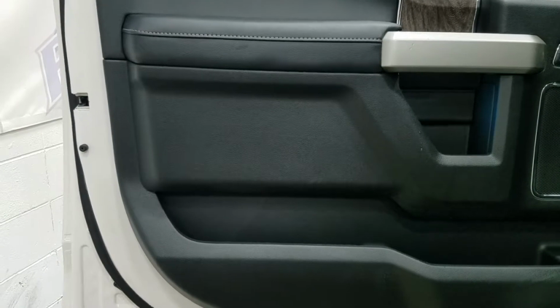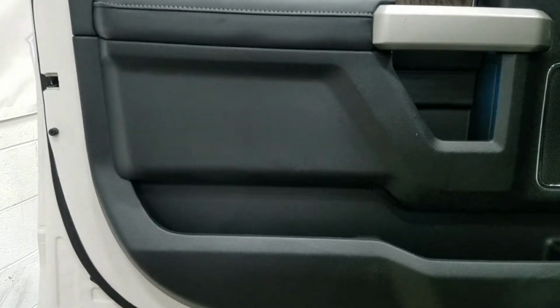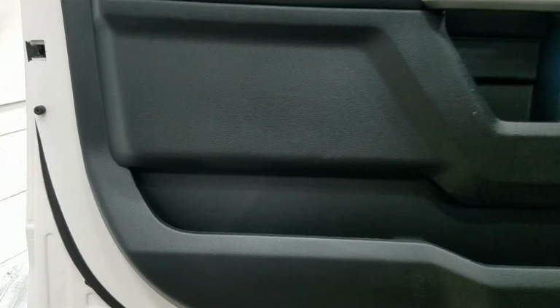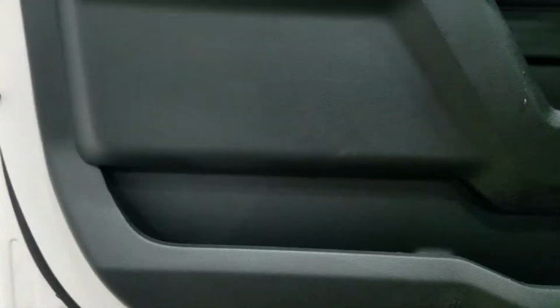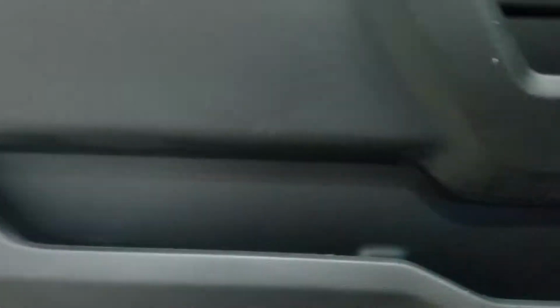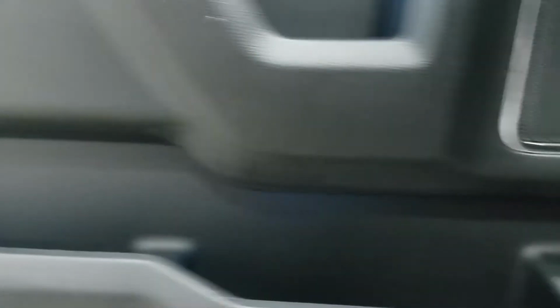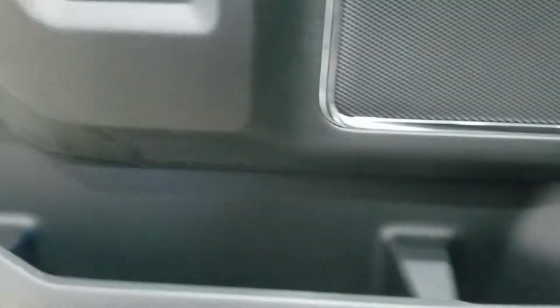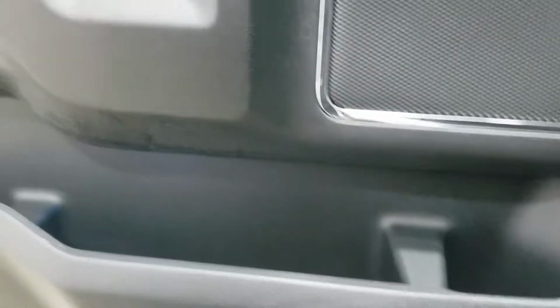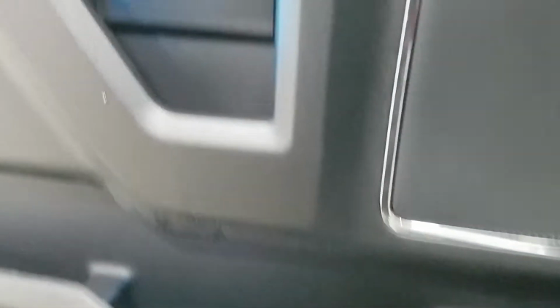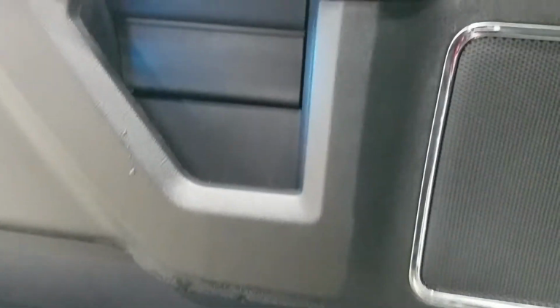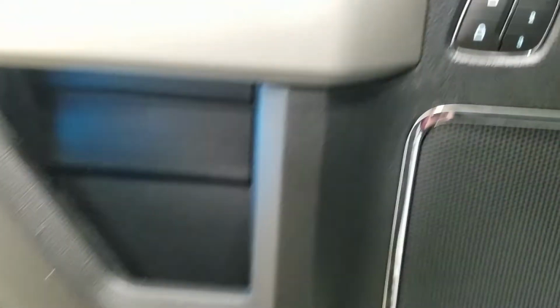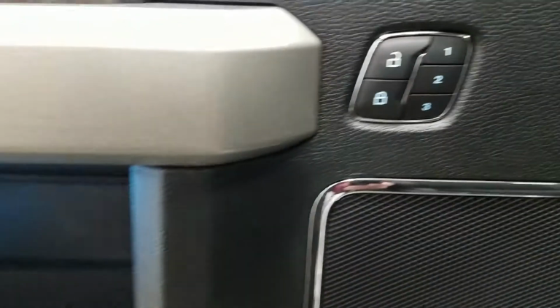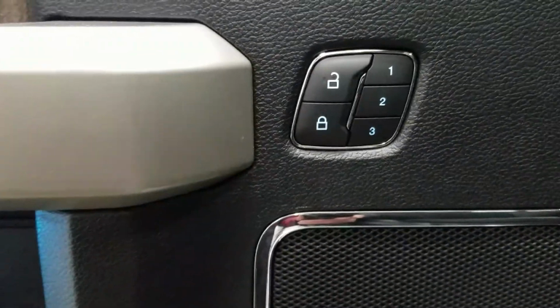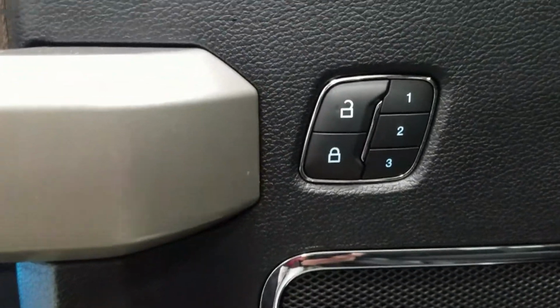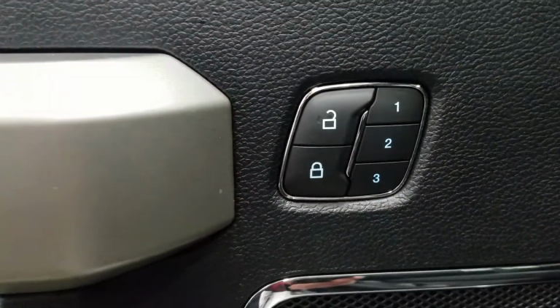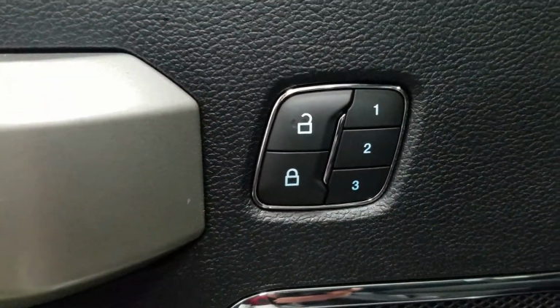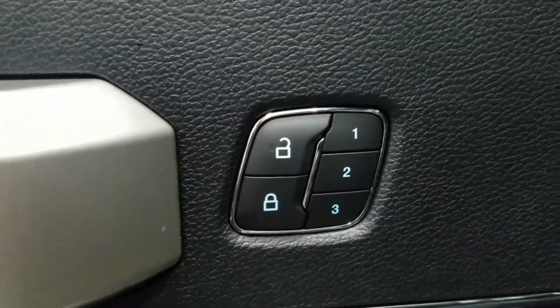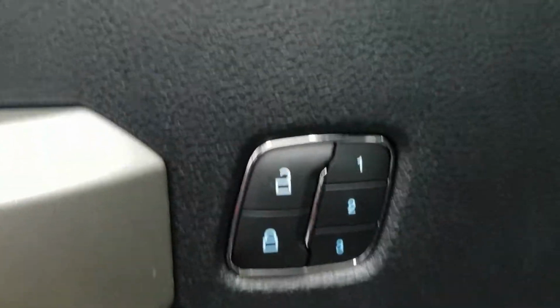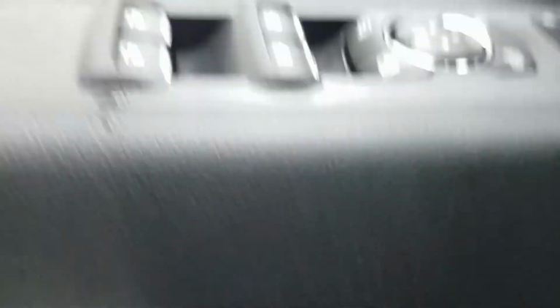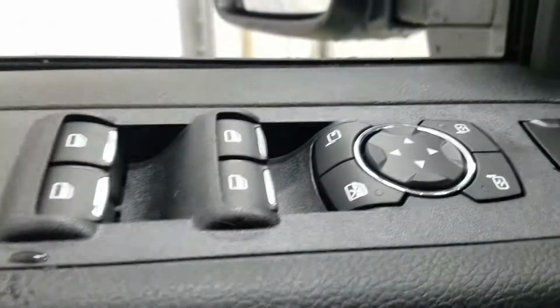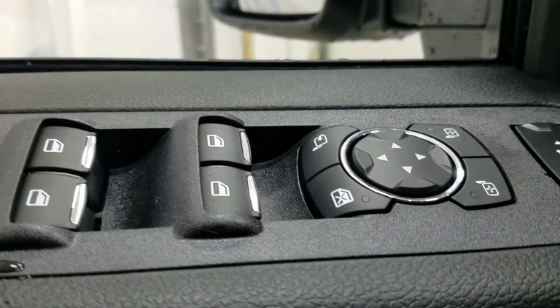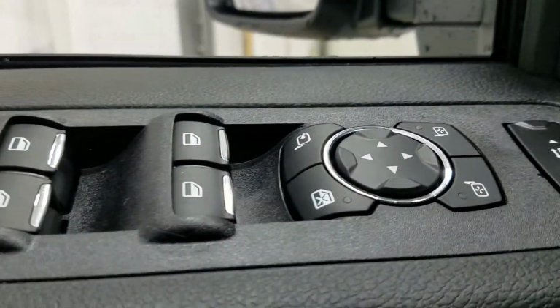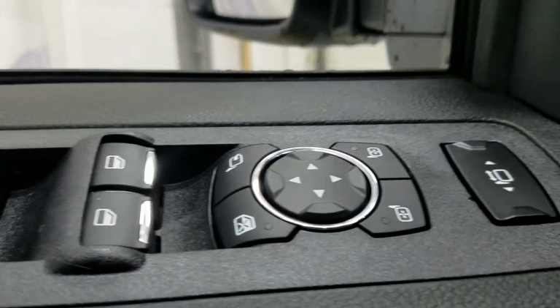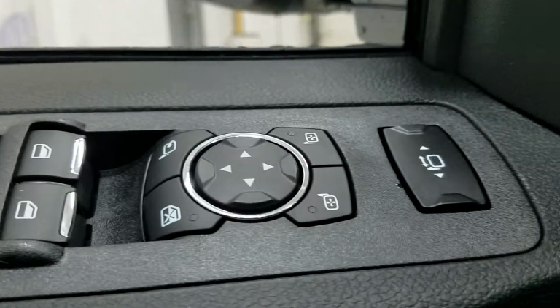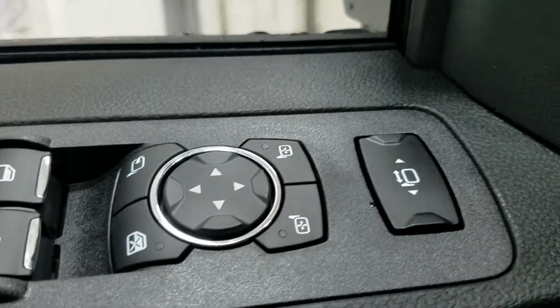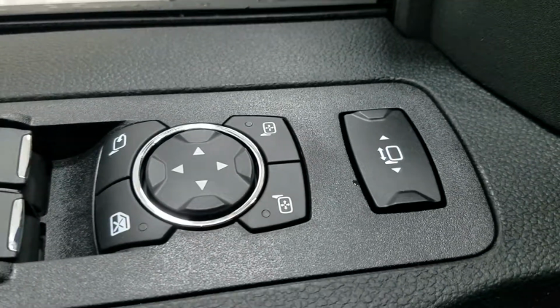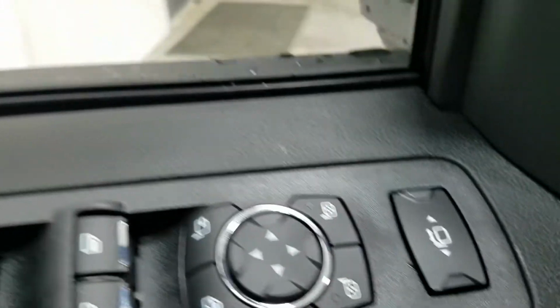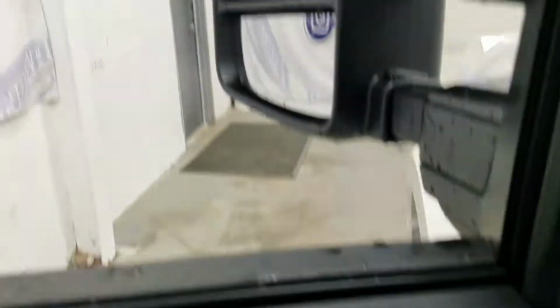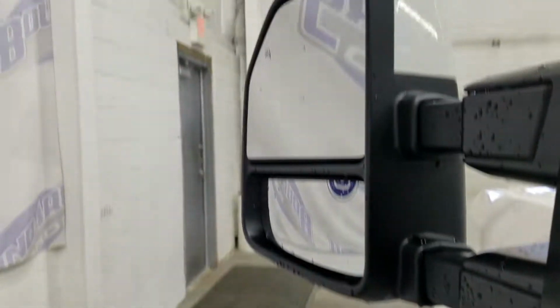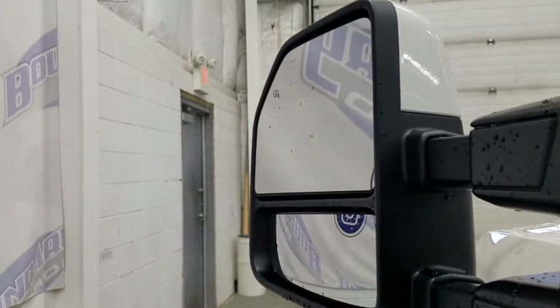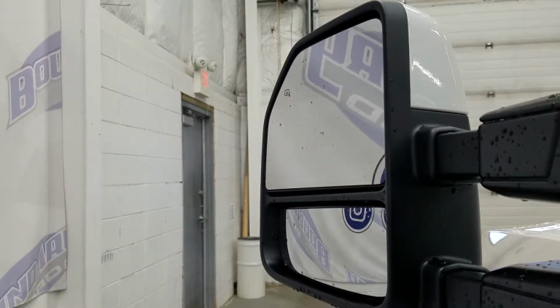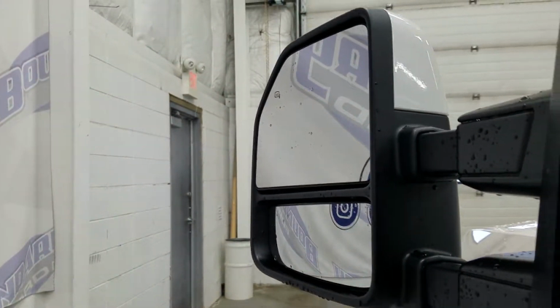In the interior we have tons of driver-friendly features including lots of door storage, ambient lighting, power locks, and memory seating for the driver, as well as power windows and power adjustable and foldable mirrors with an extendable option and heated mirrors.